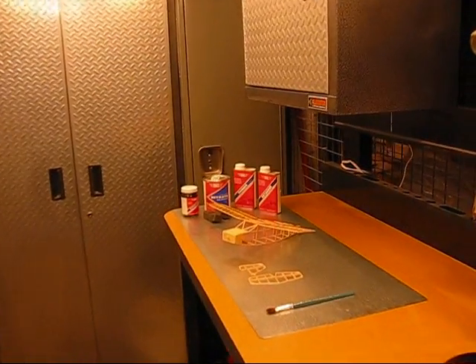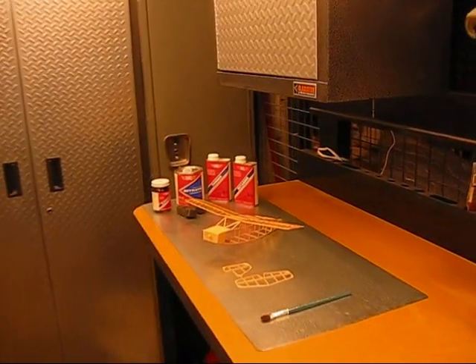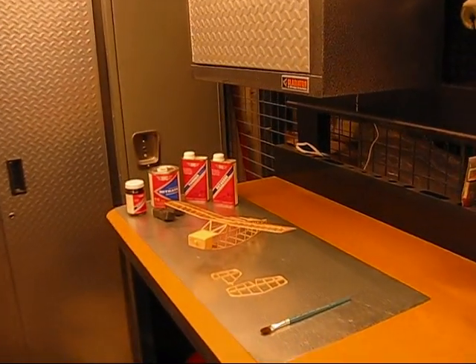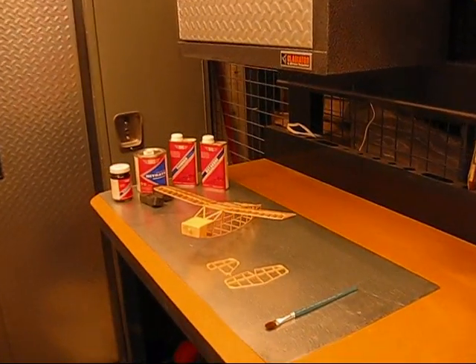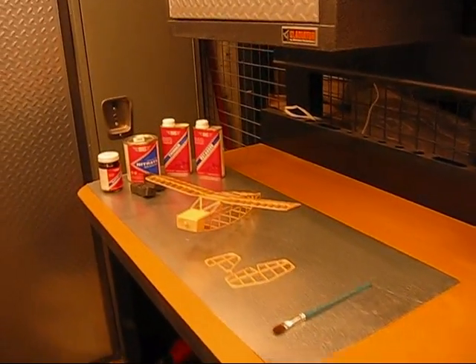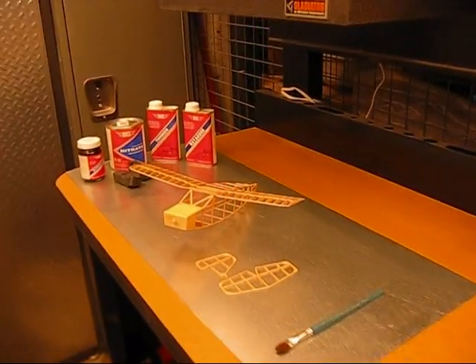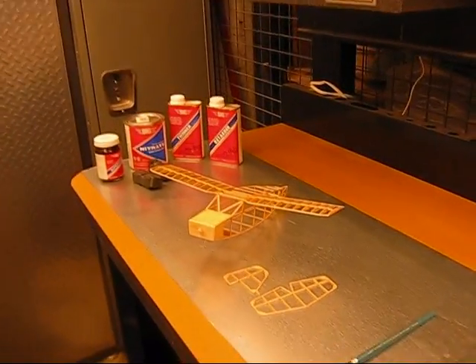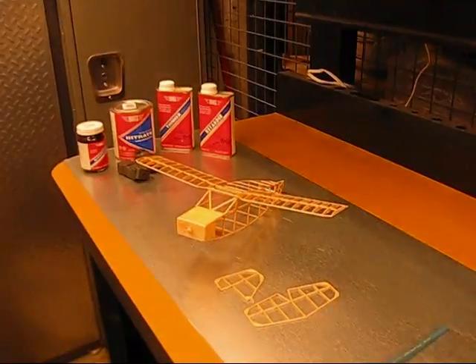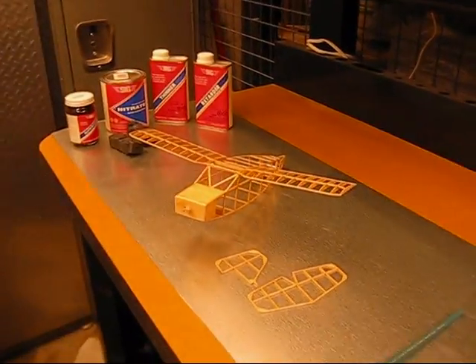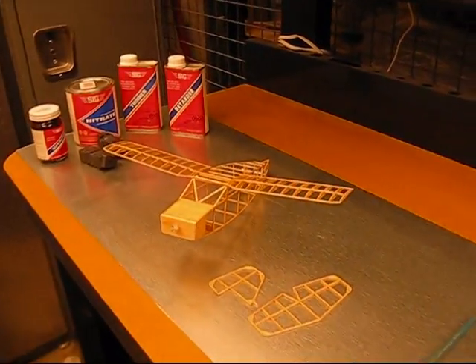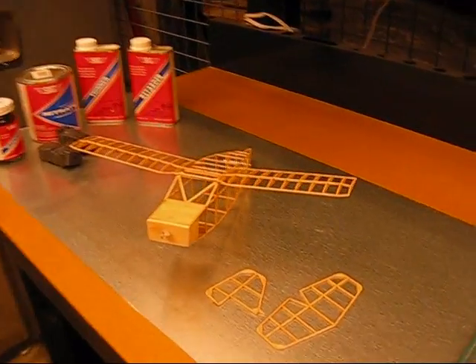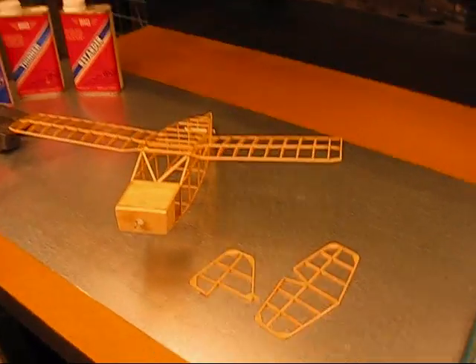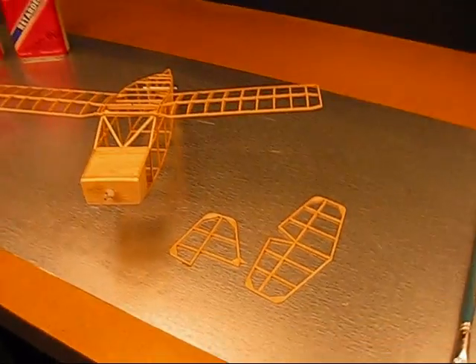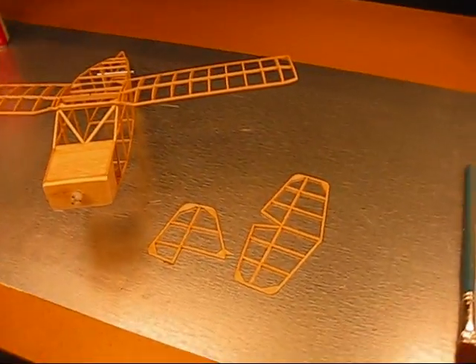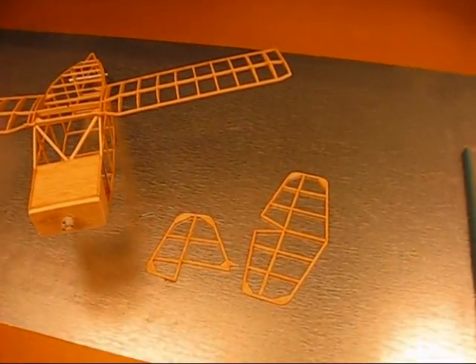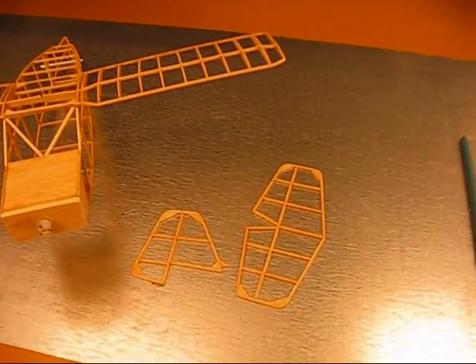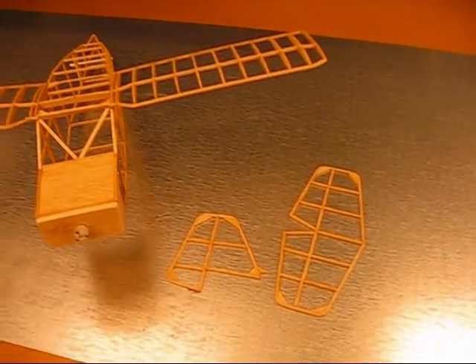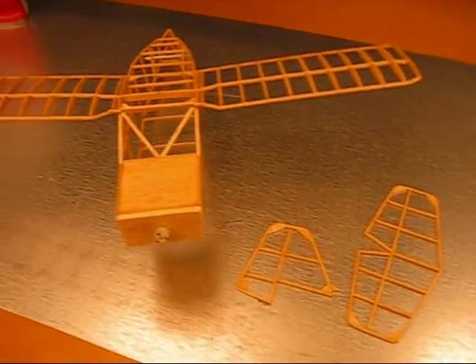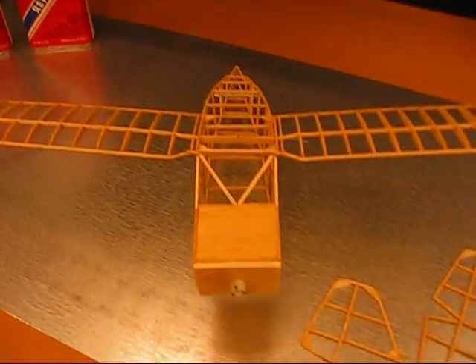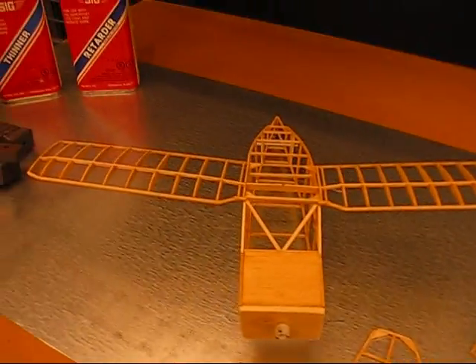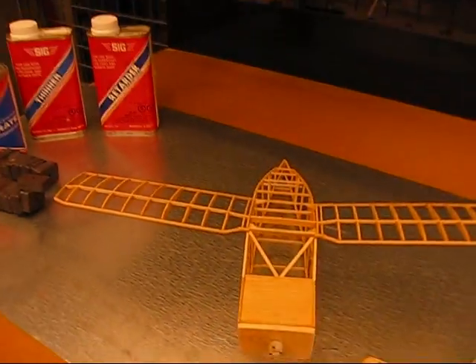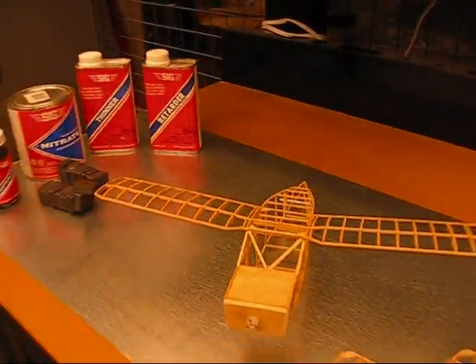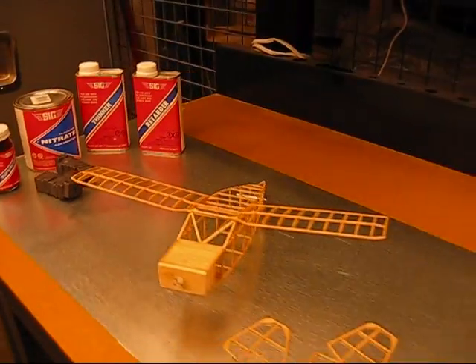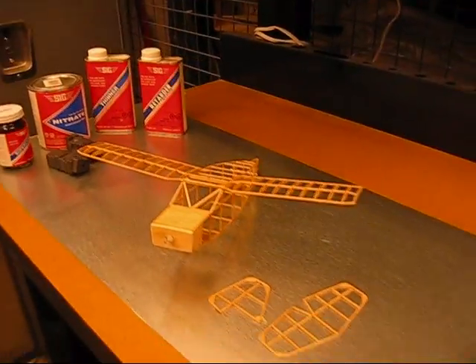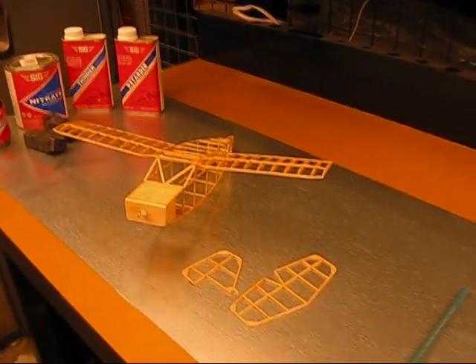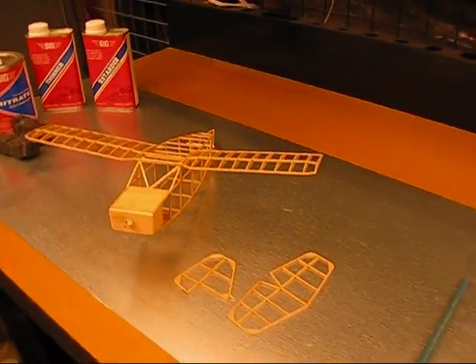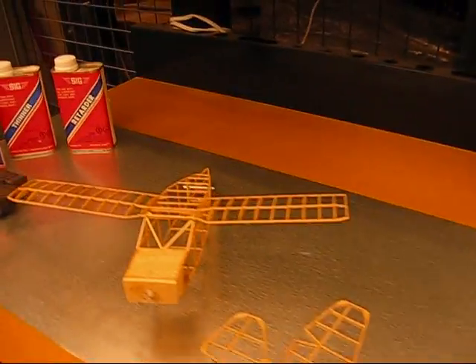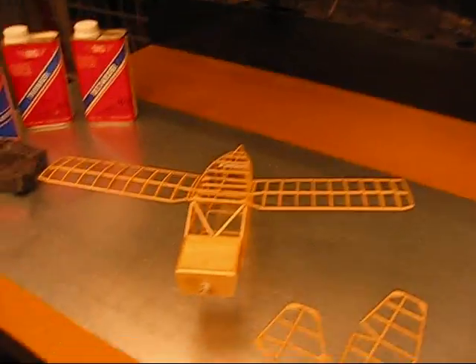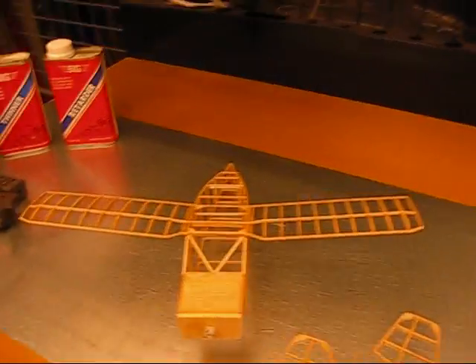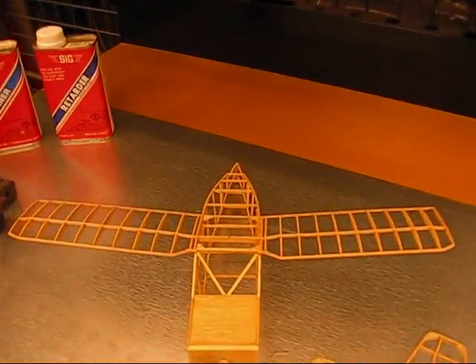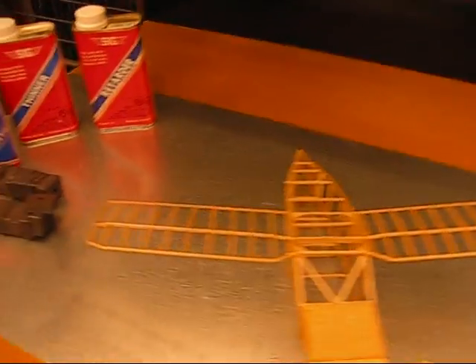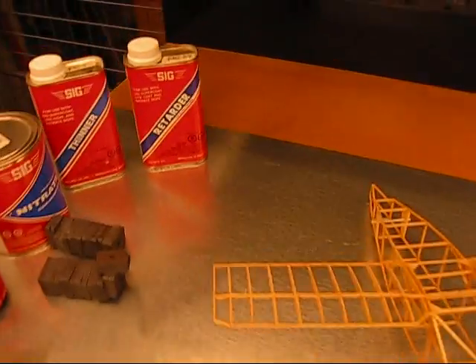It's actually about a year later from the previous frame — I didn't have much time to build. But at this point we've basically got the full structure for the Nesmith Cougar built, and it's ready to get doped and a little bit of sanding.